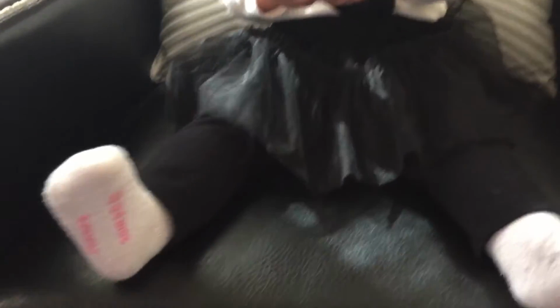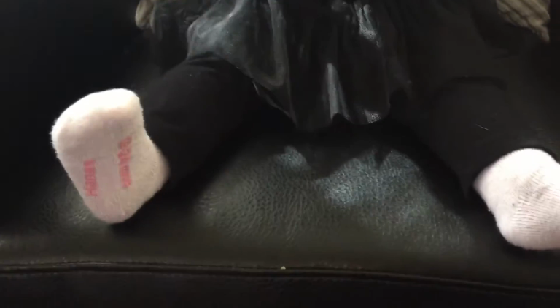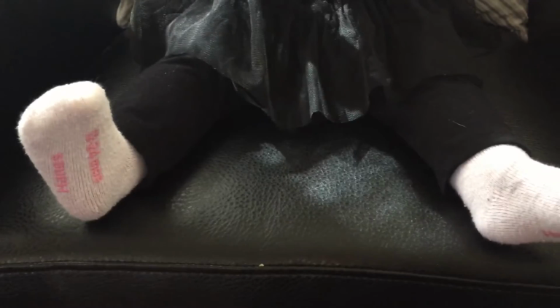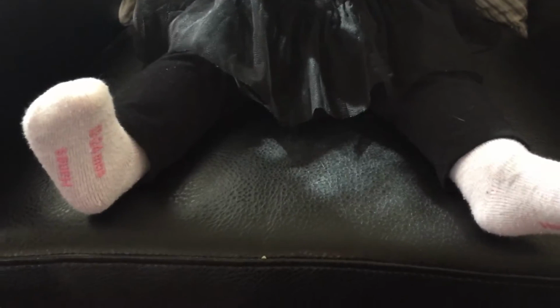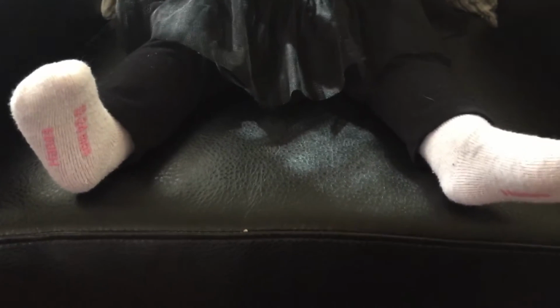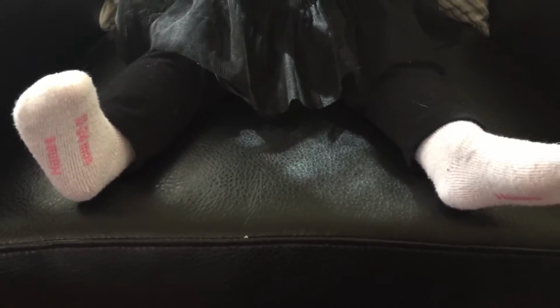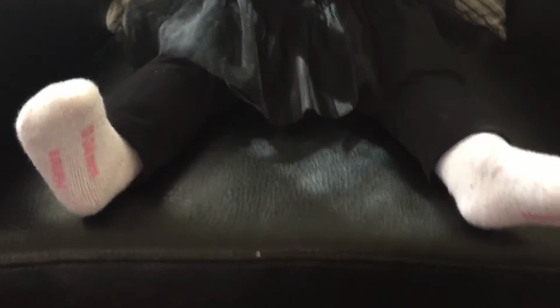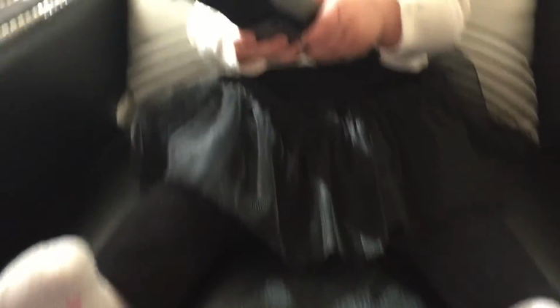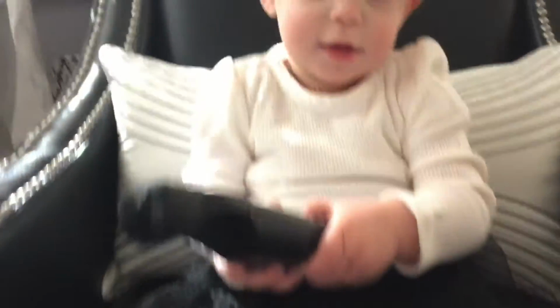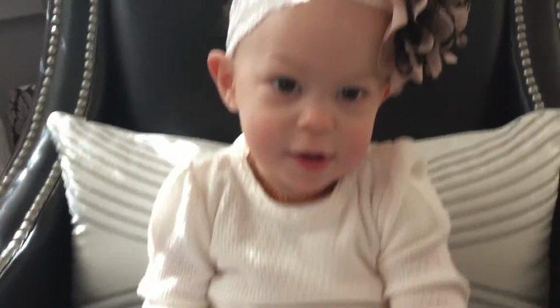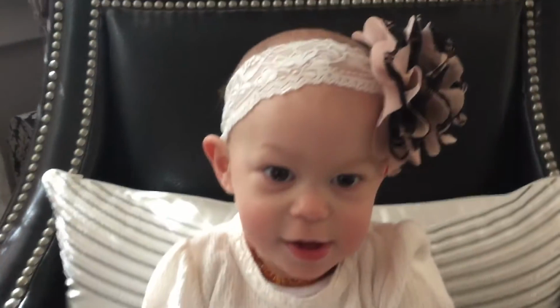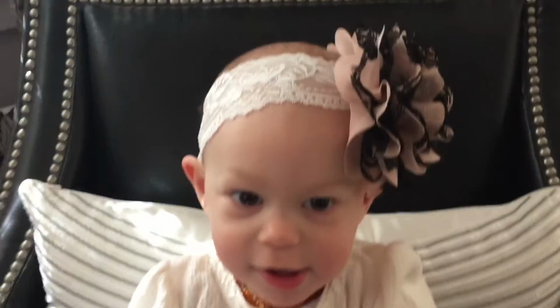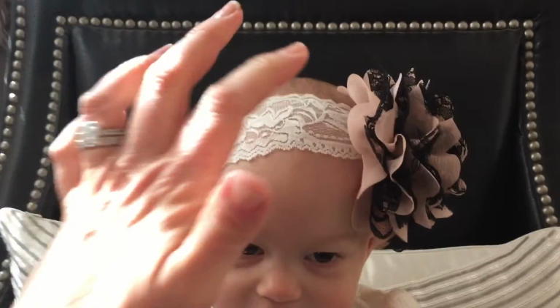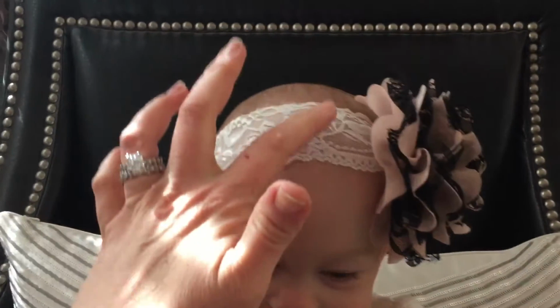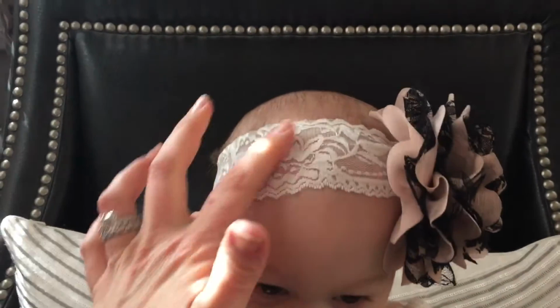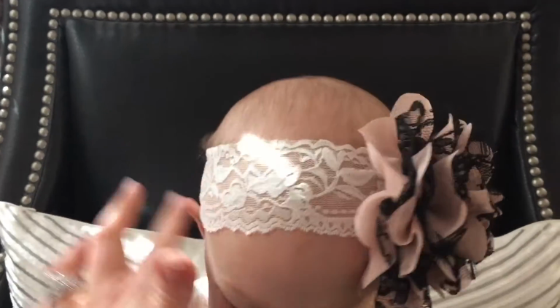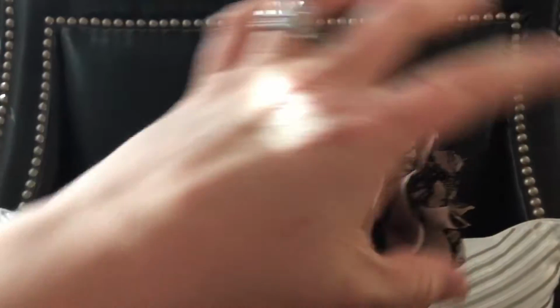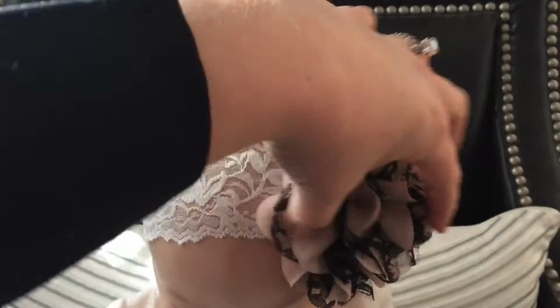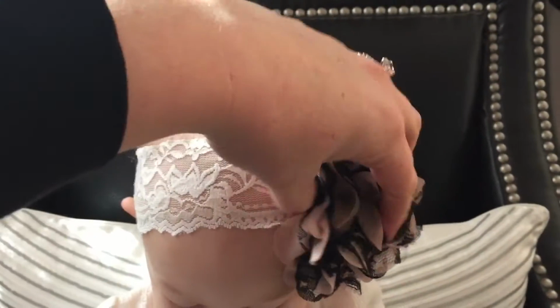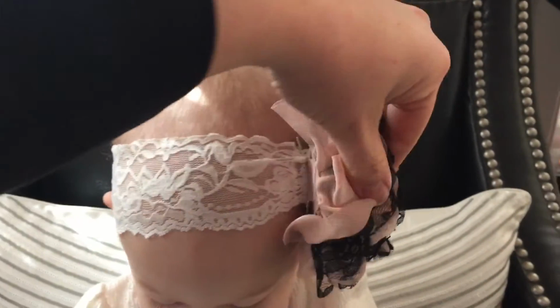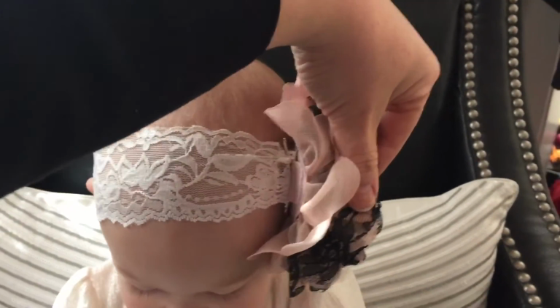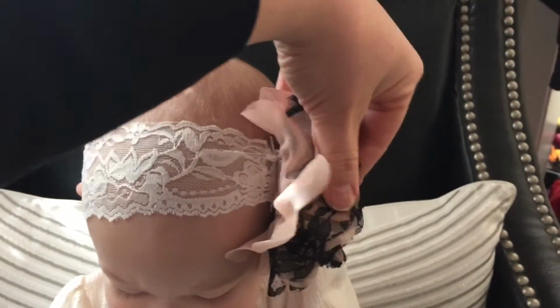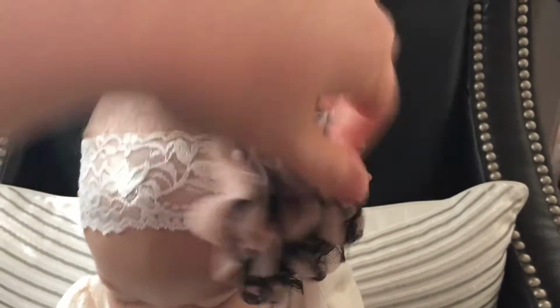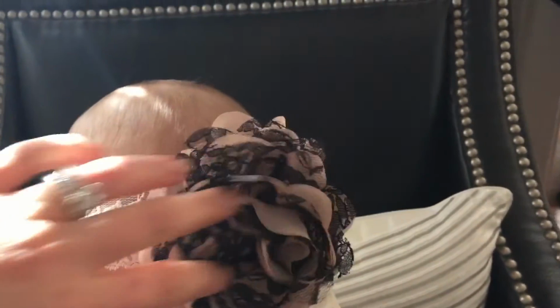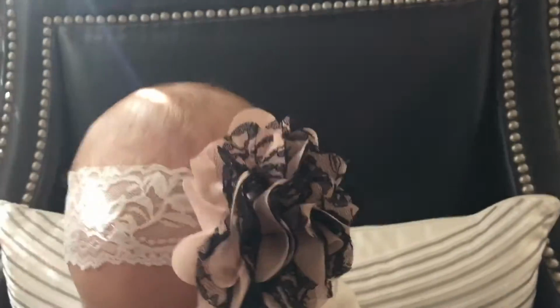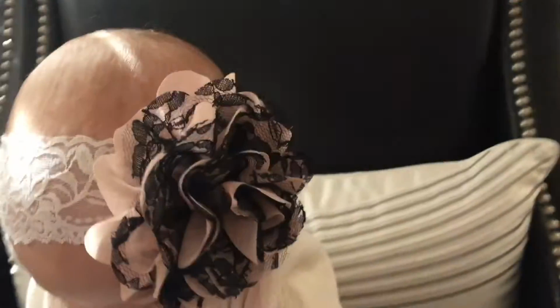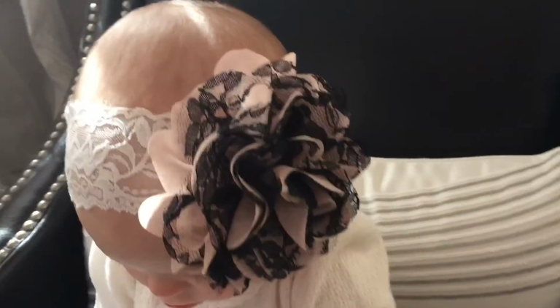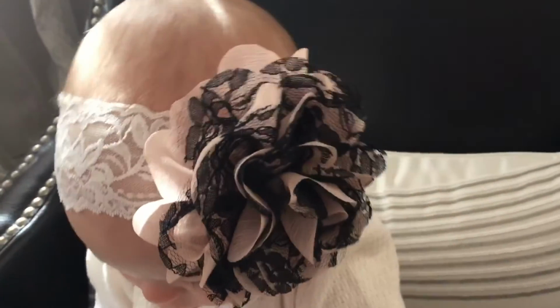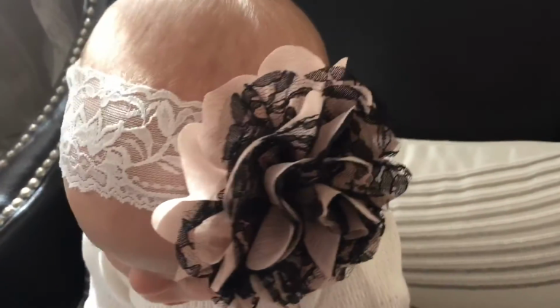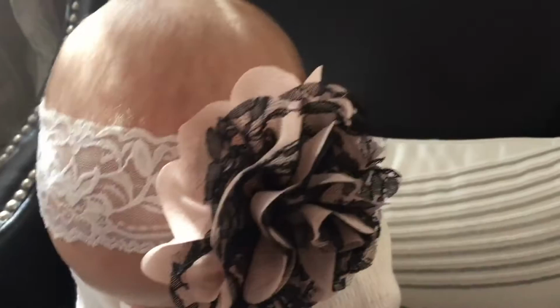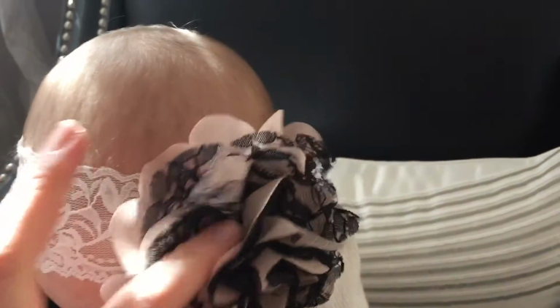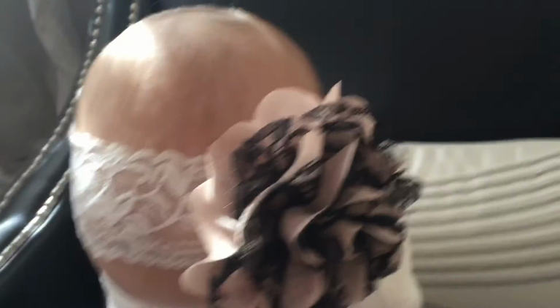She's actually got socks on today, and then she has a headband. It's a lace headband, and you actually attach the different bows to it, and her bow is like a cream color with black lace.